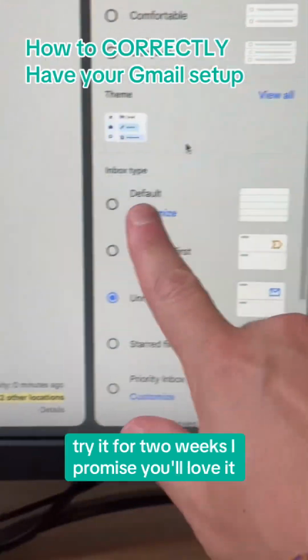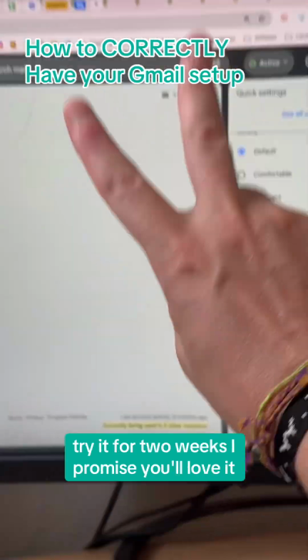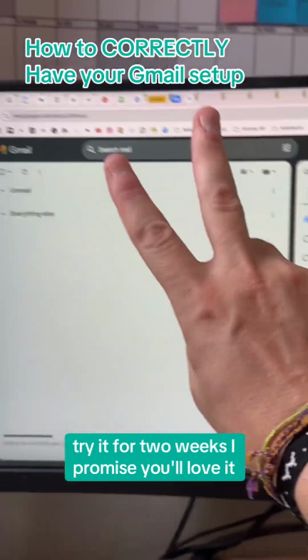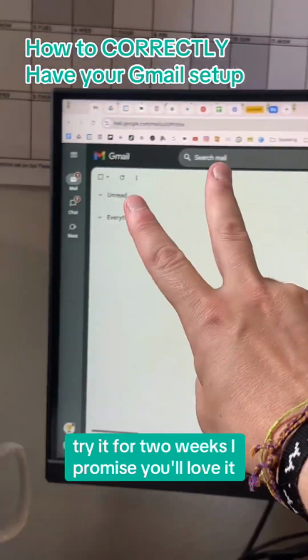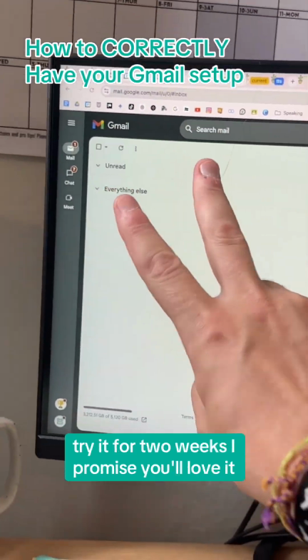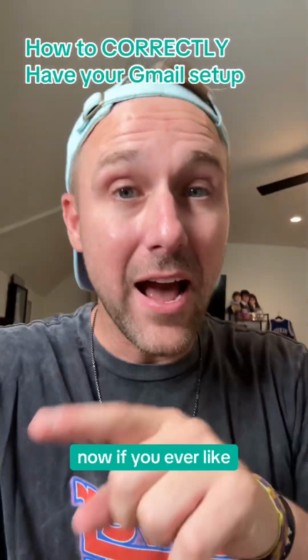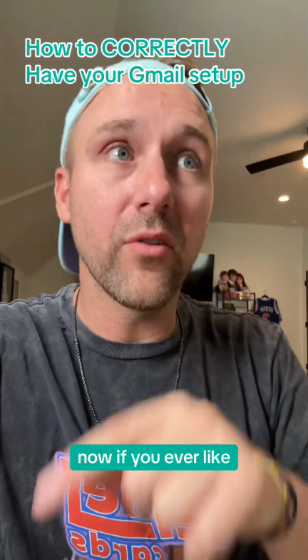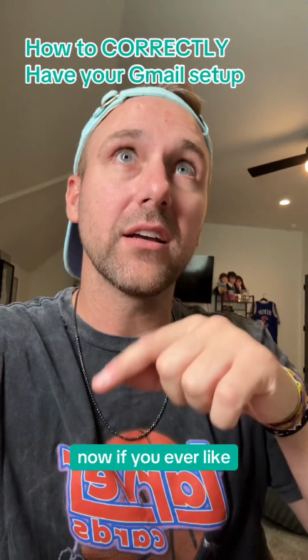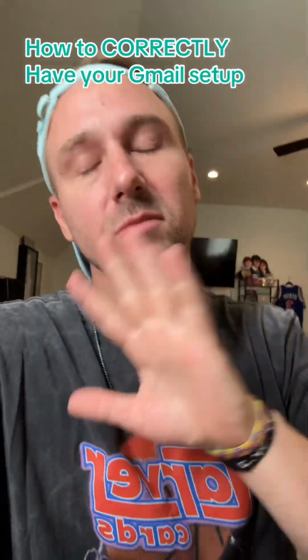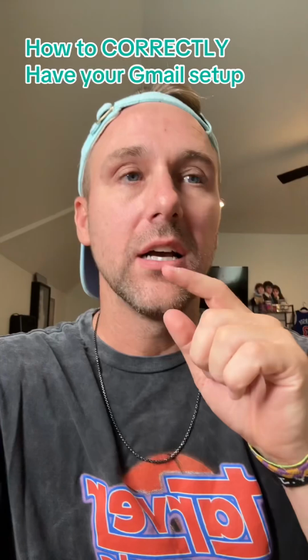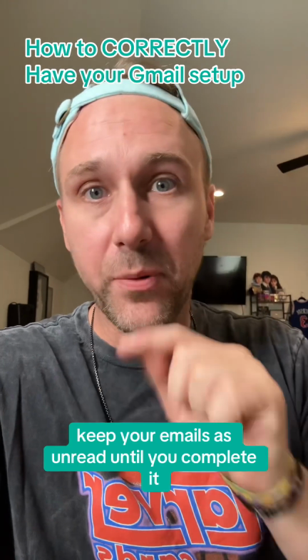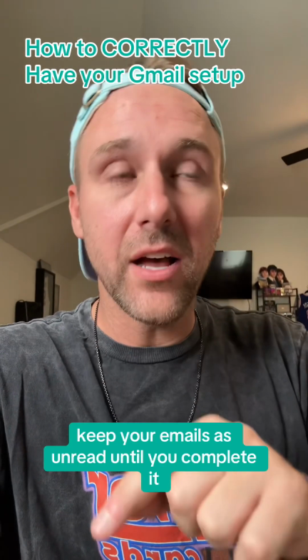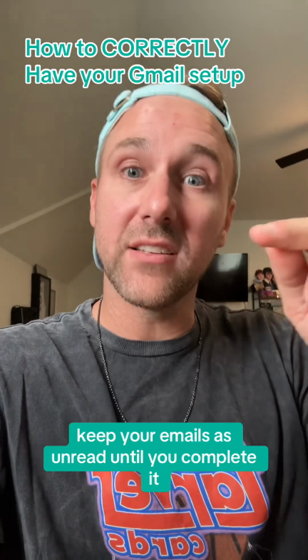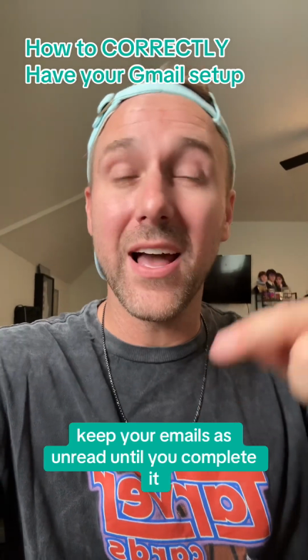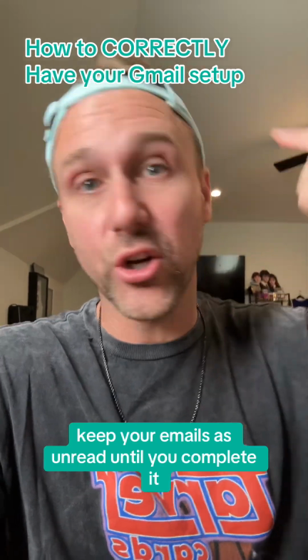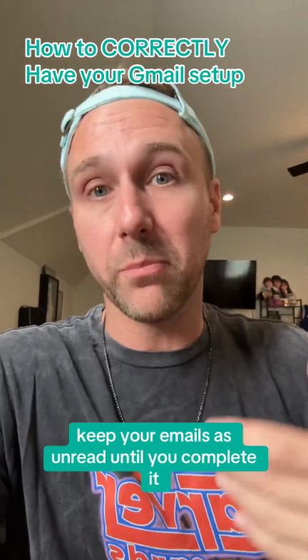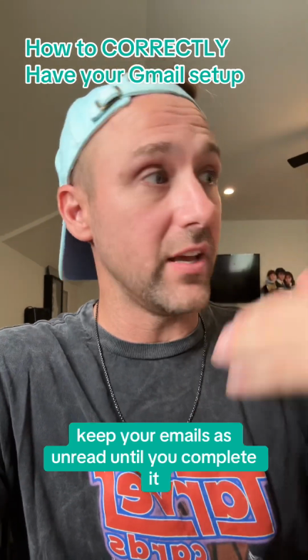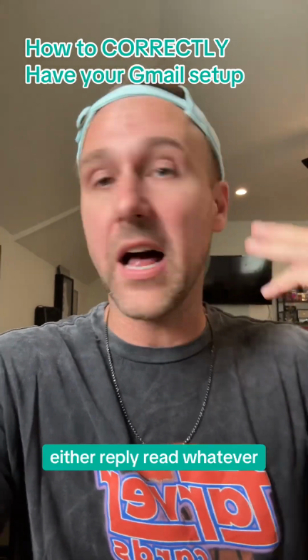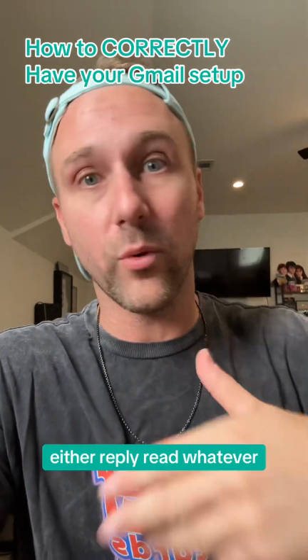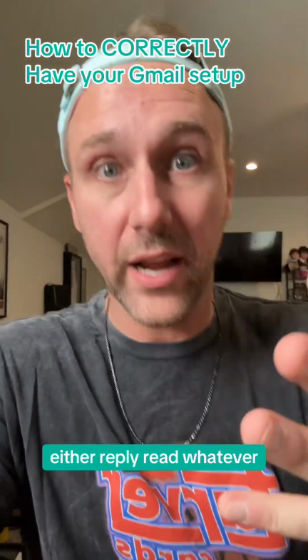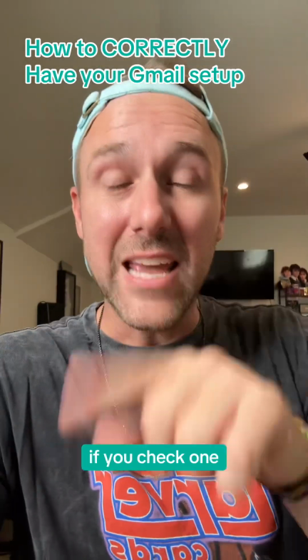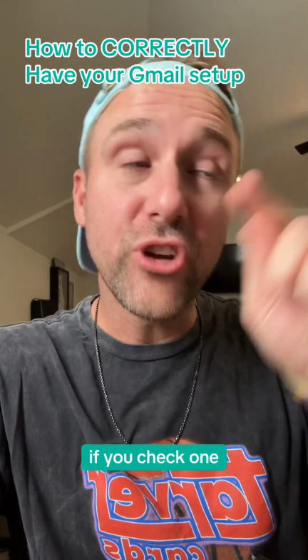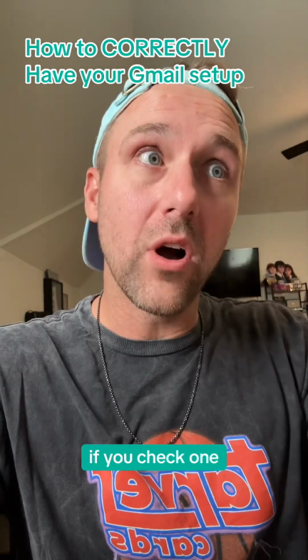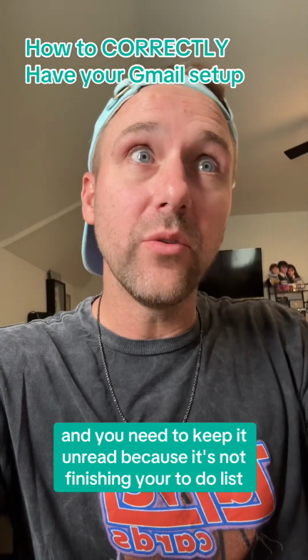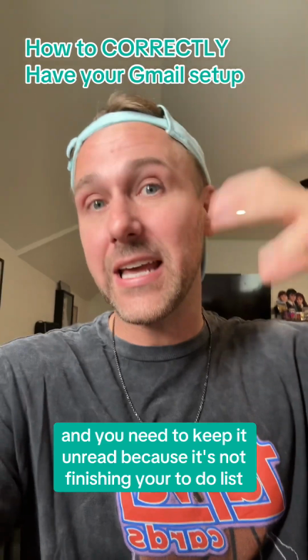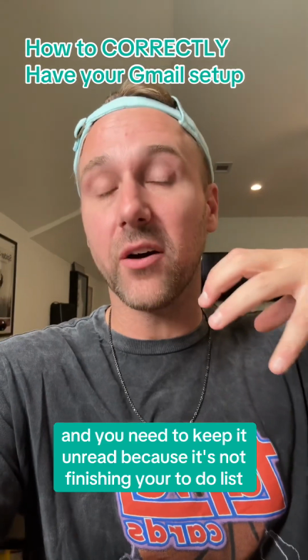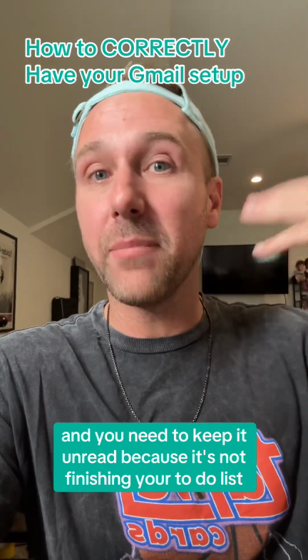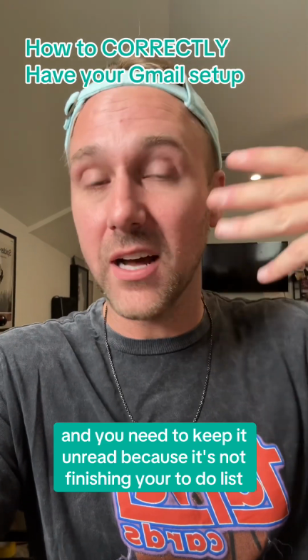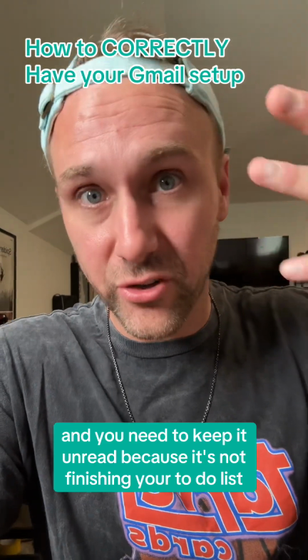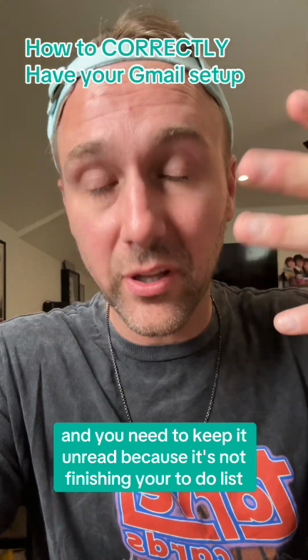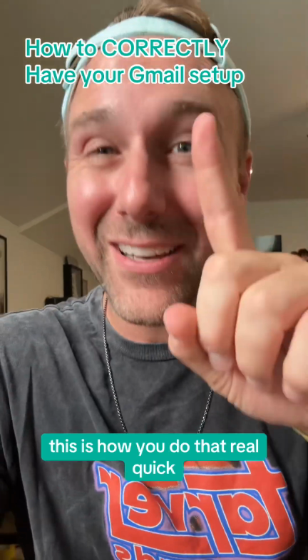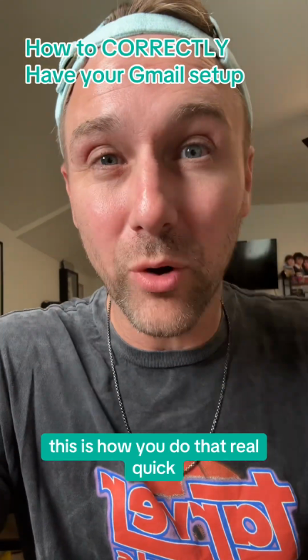Try it for two weeks, I promise you'll love it. Now, if you ever keep your emails as unread until you complete it — either reply, read, whatever — if you check one and you need to keep it unread because it's not finished in your to-do list, this is how you do that real quick.